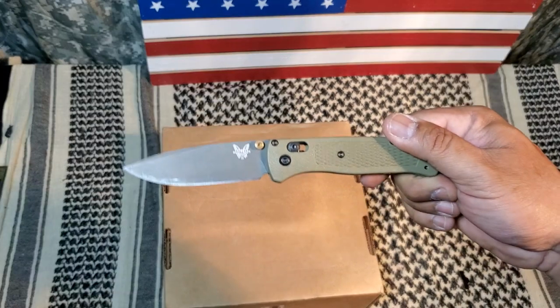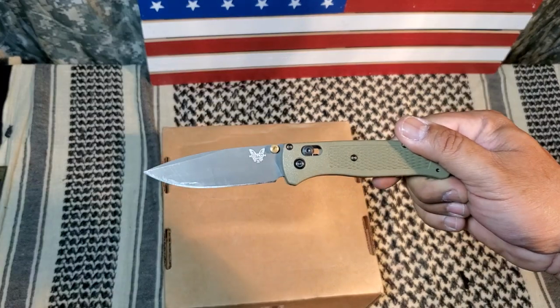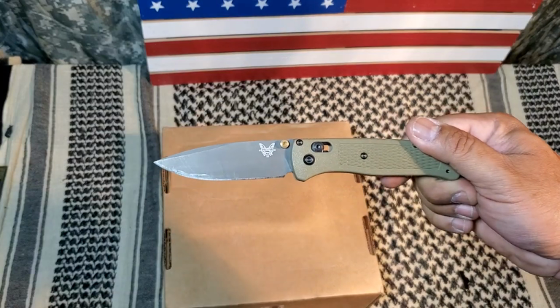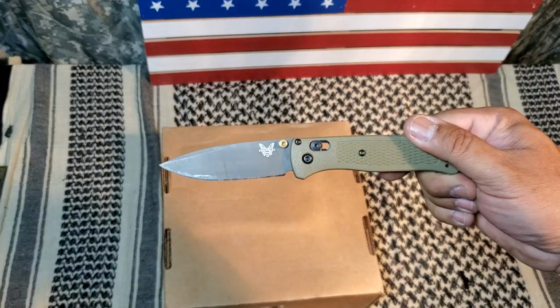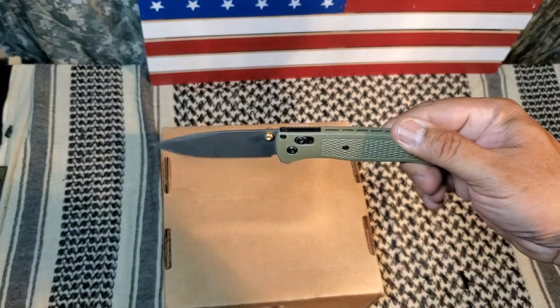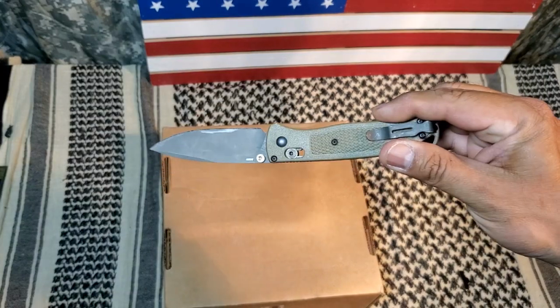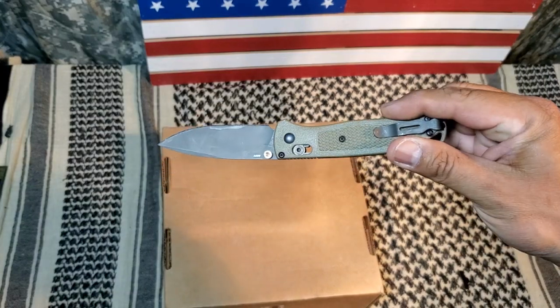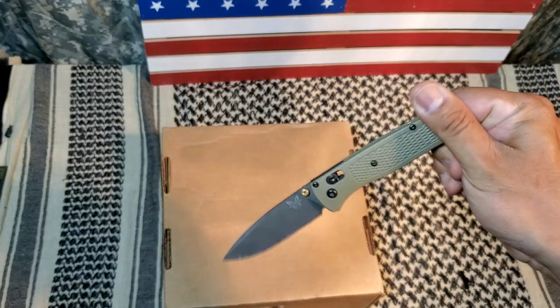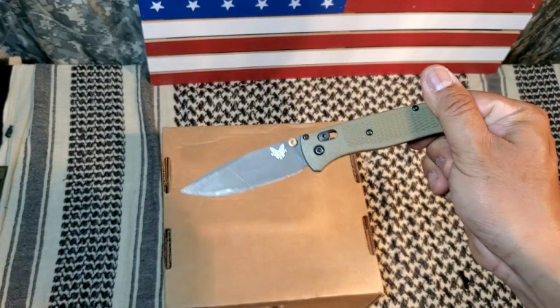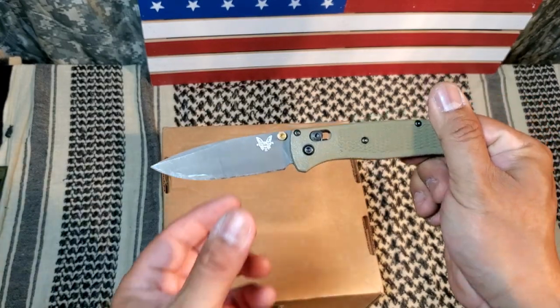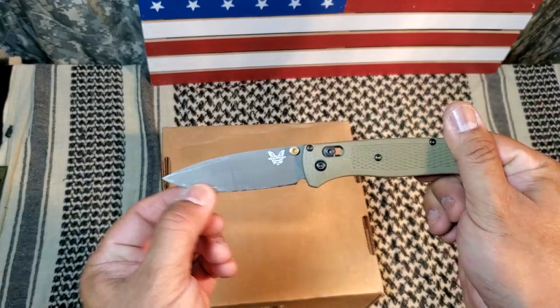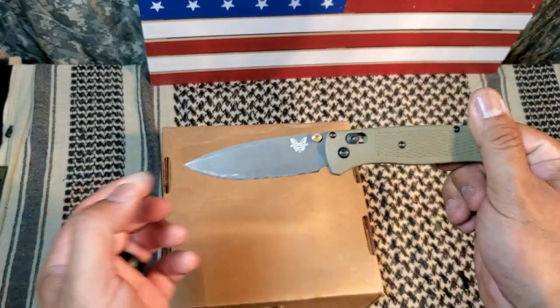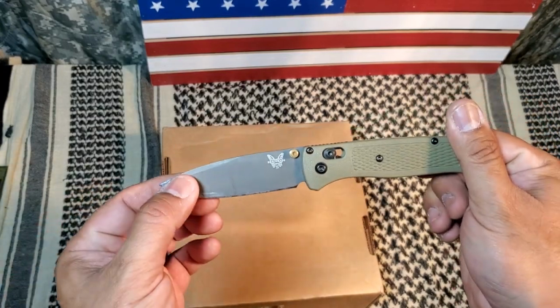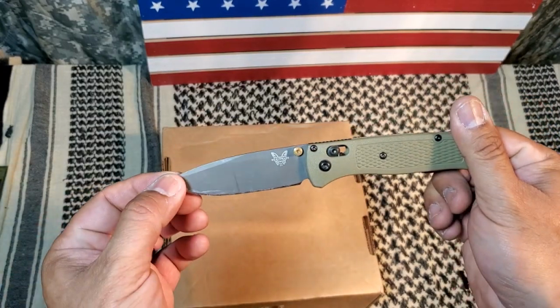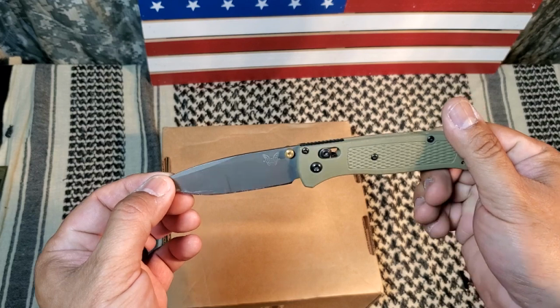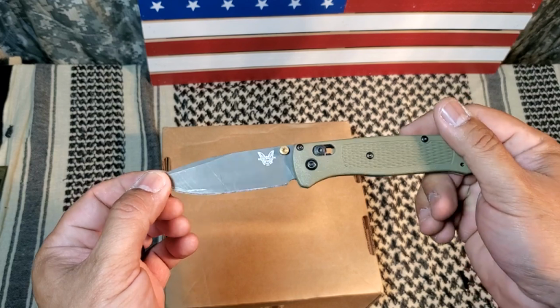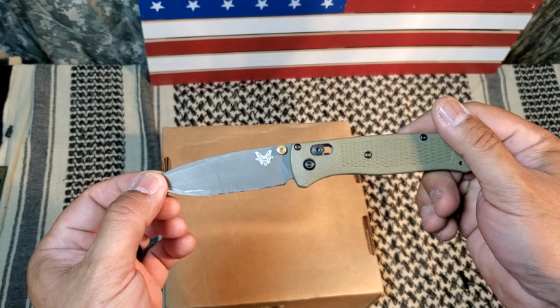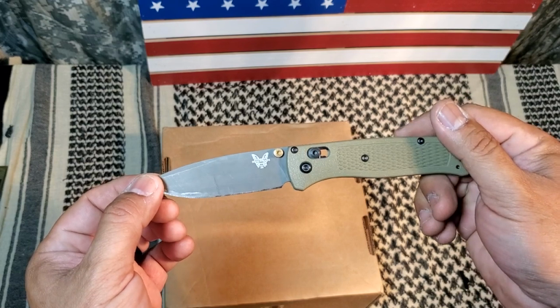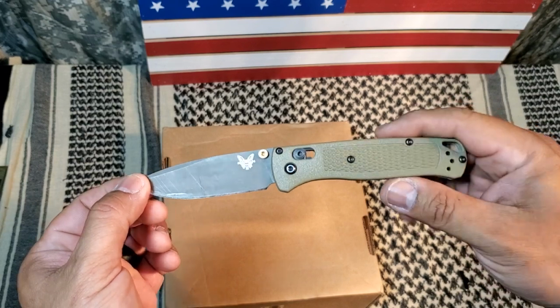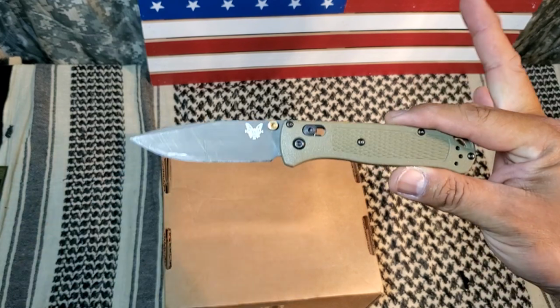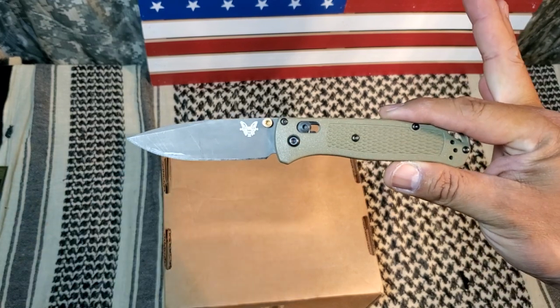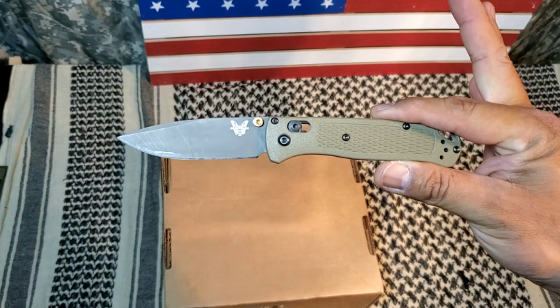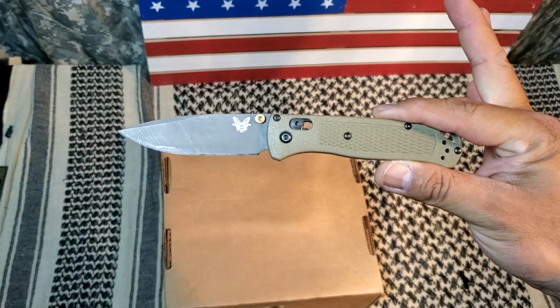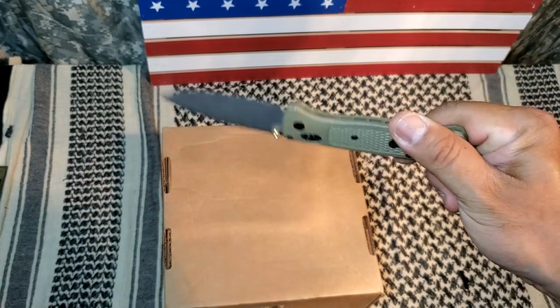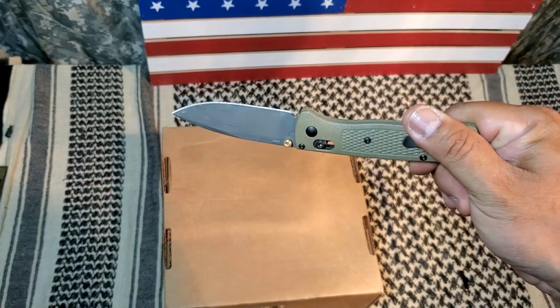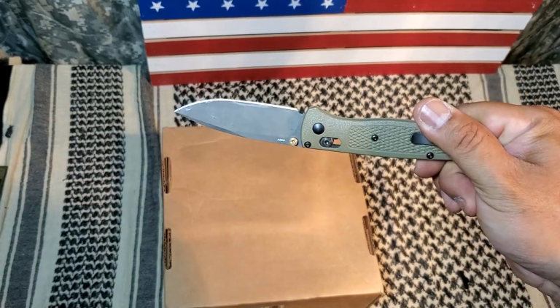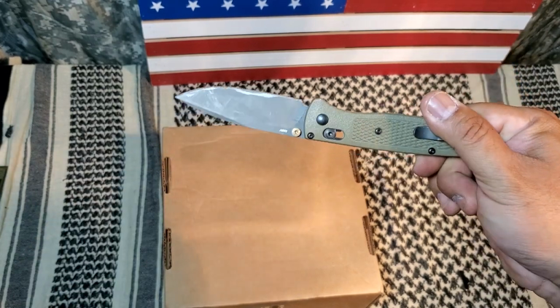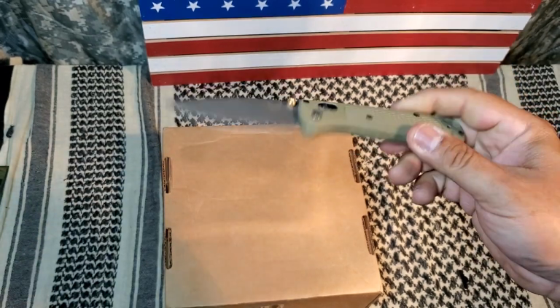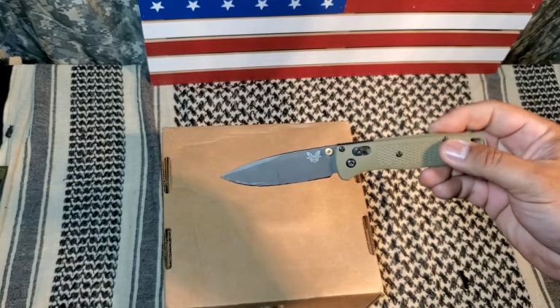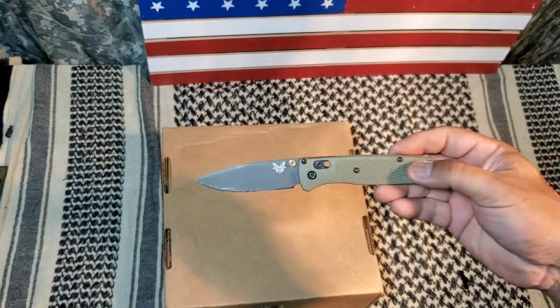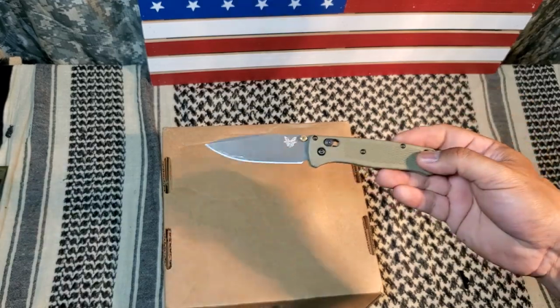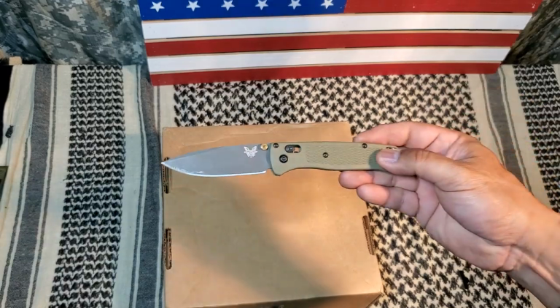My favorite EDC — I know you guys probably recognize this, I've had it for a good while now. I love this thing. This is the Bitch Made Bug Out — this is an awesome blade, my favorite.